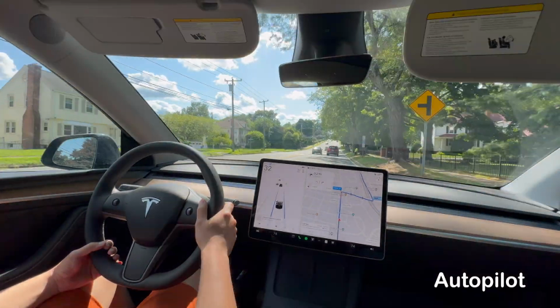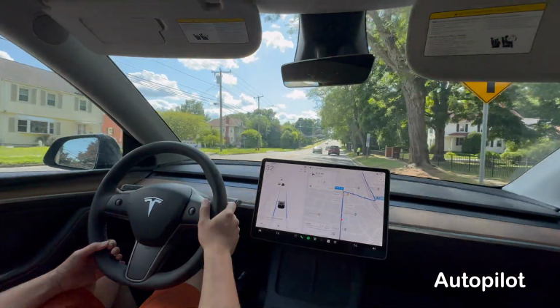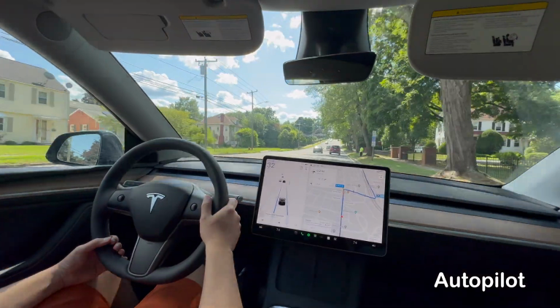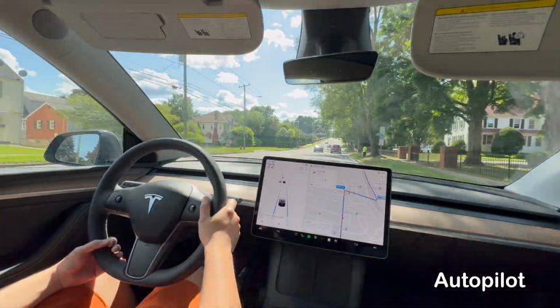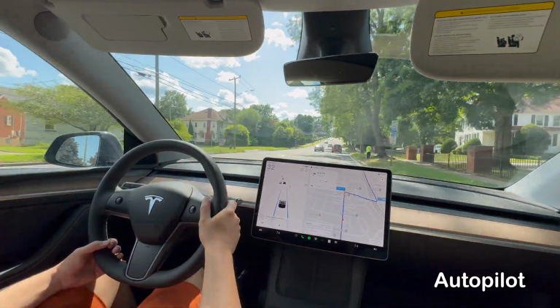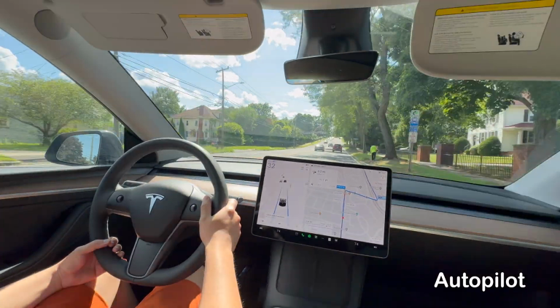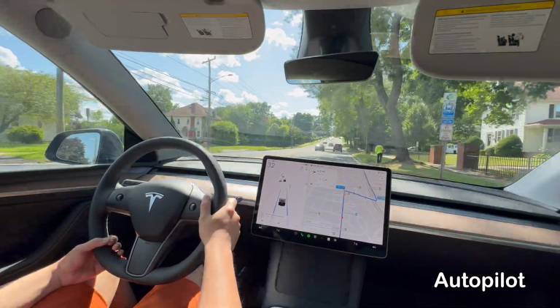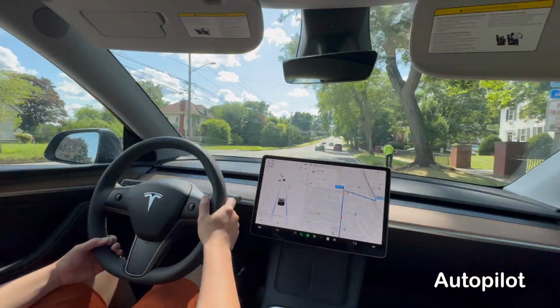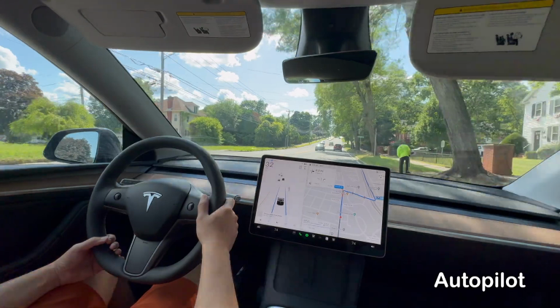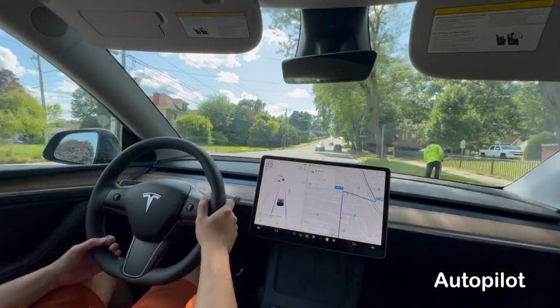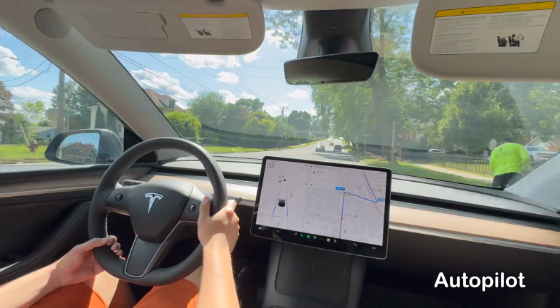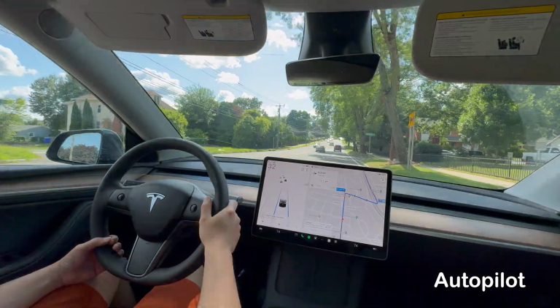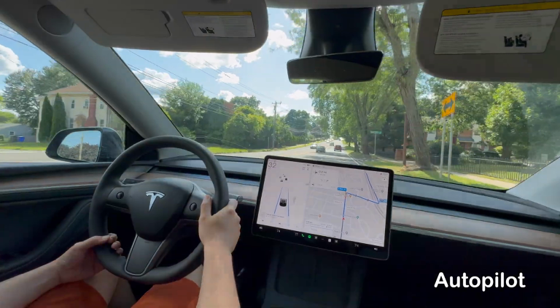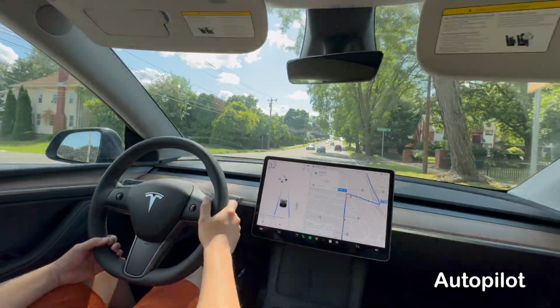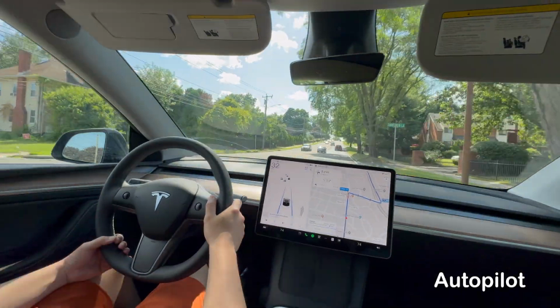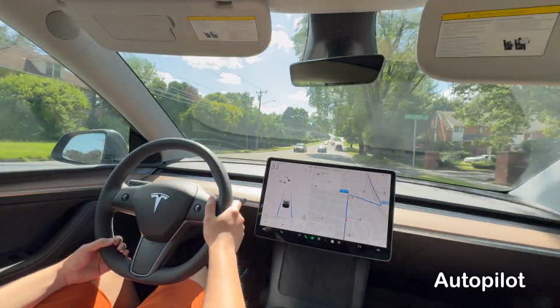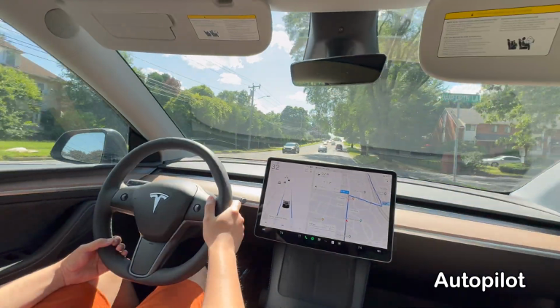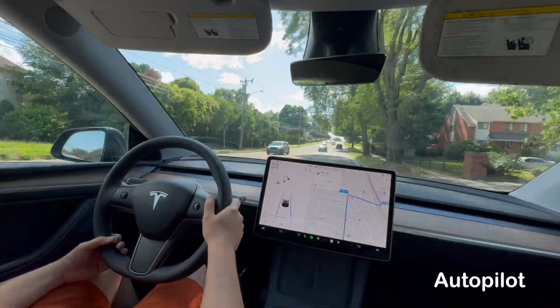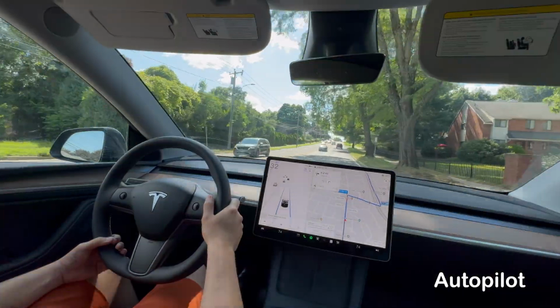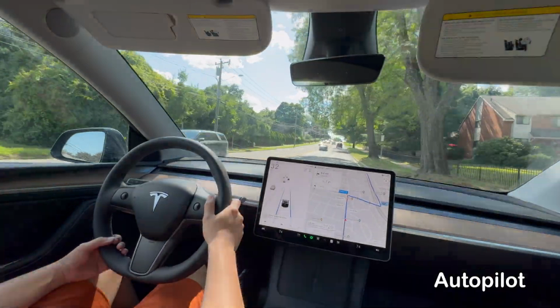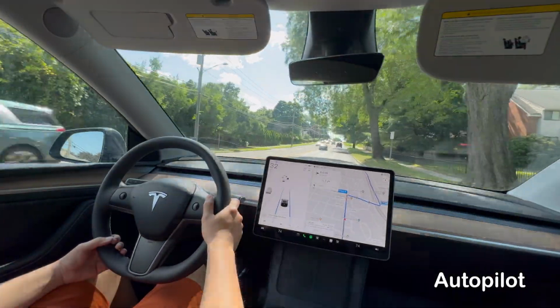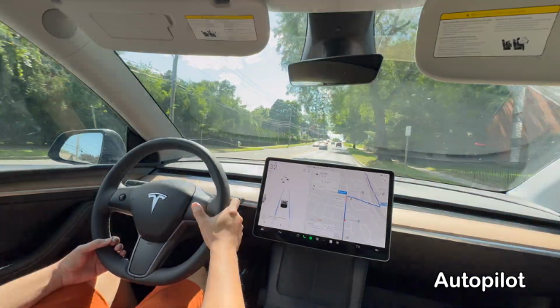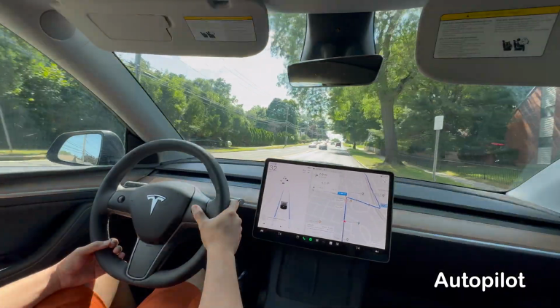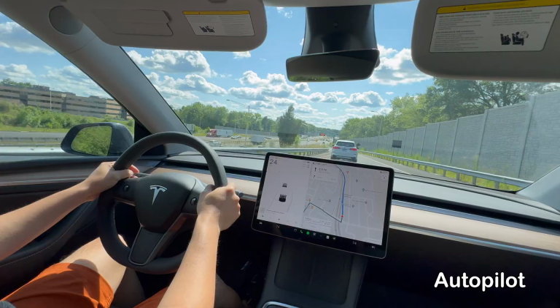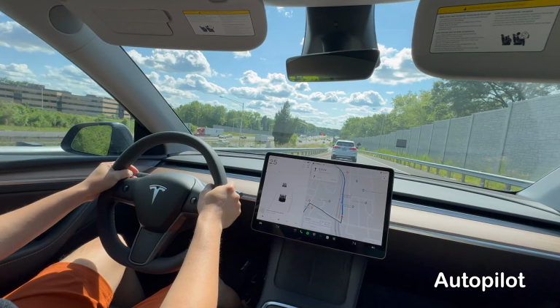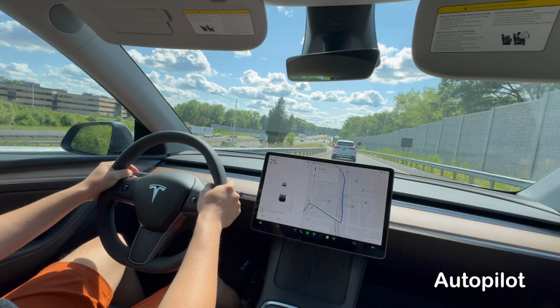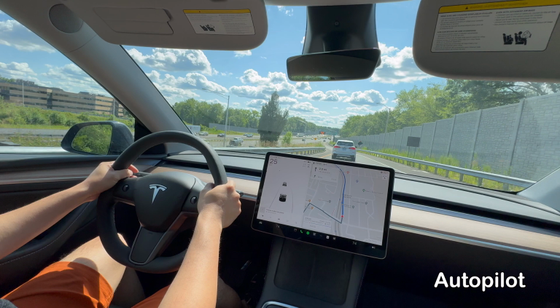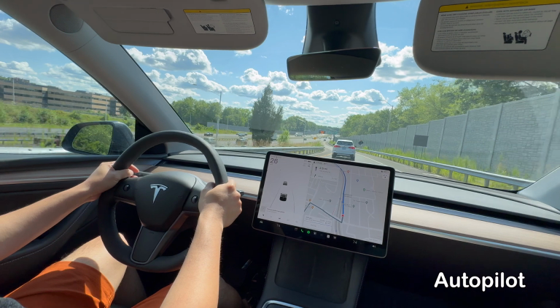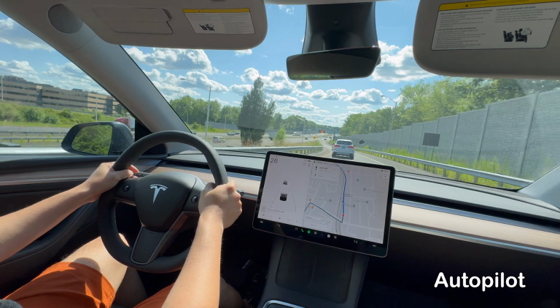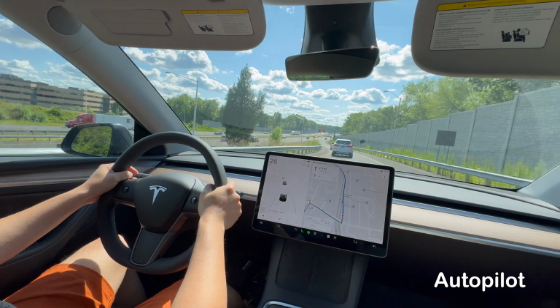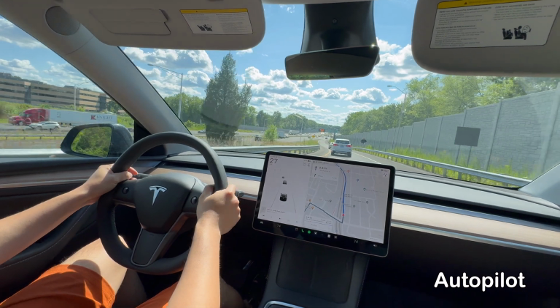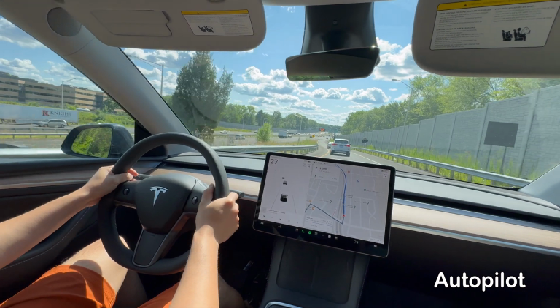While both offer driving assistance, they serve different purposes. Here's a comprehensive comparison between FSD and Autopilot.